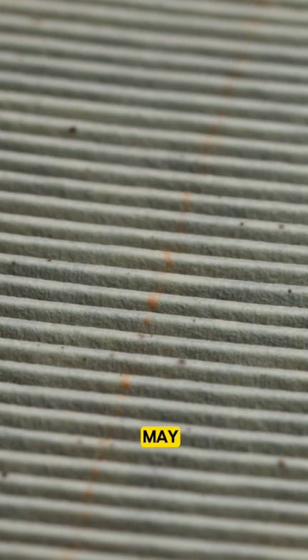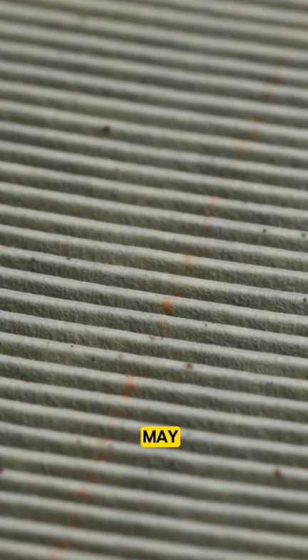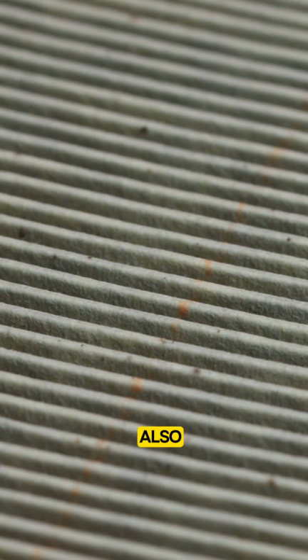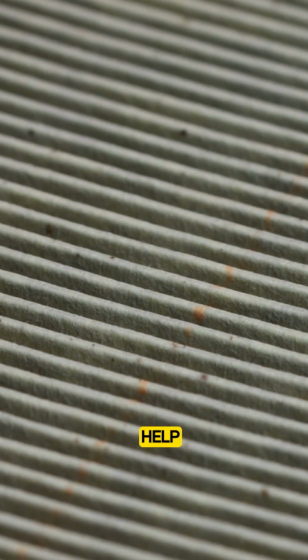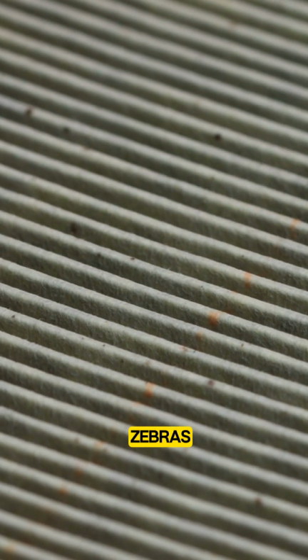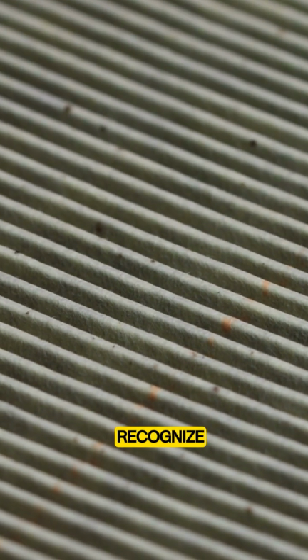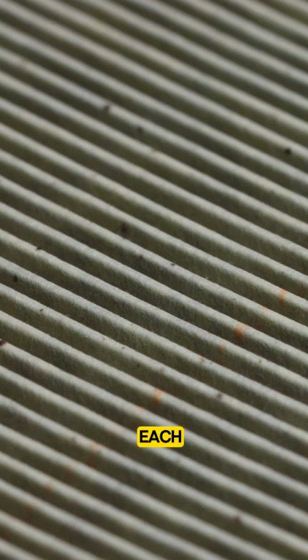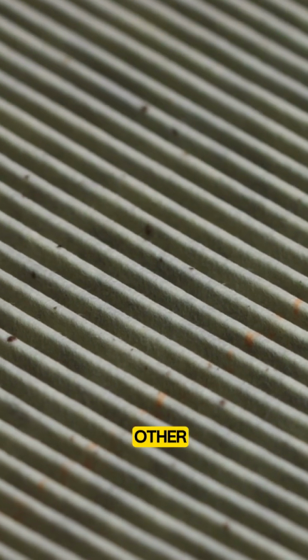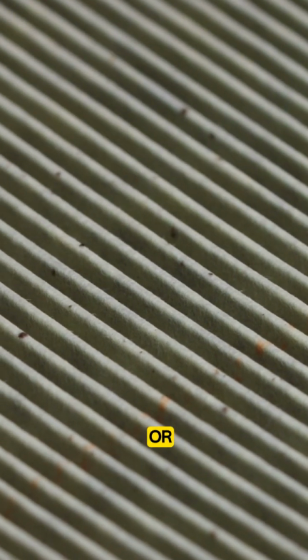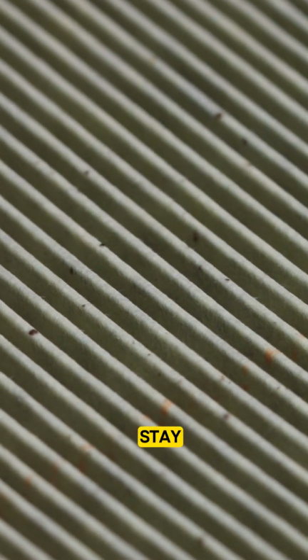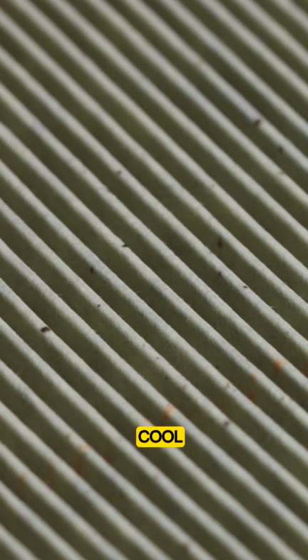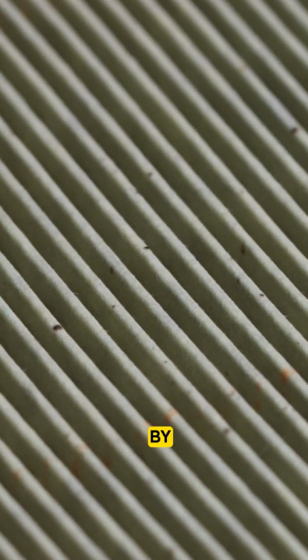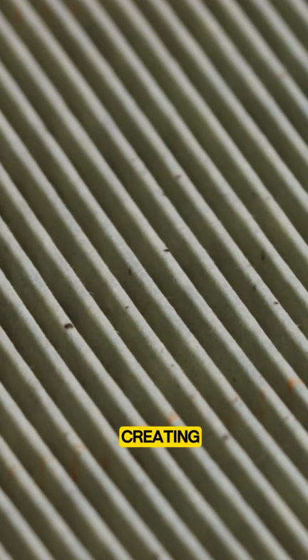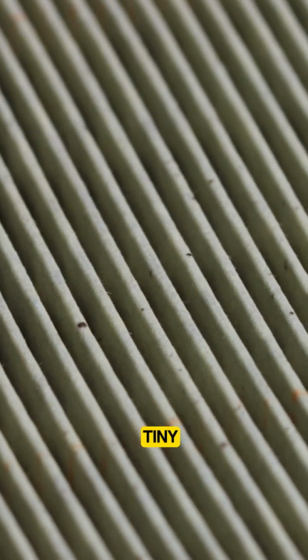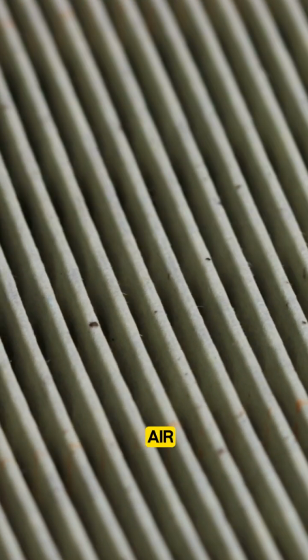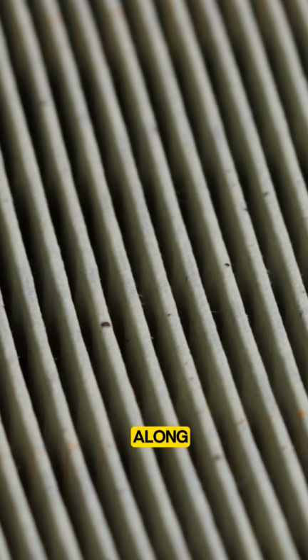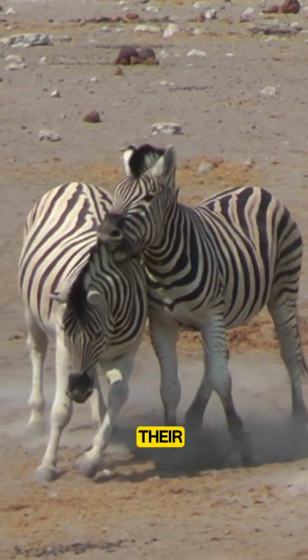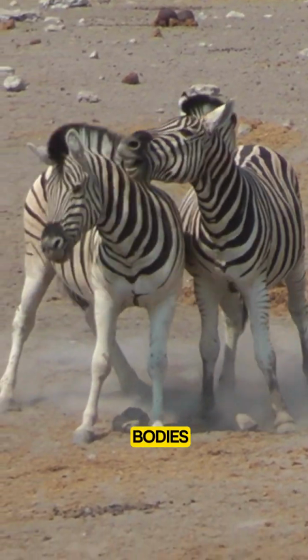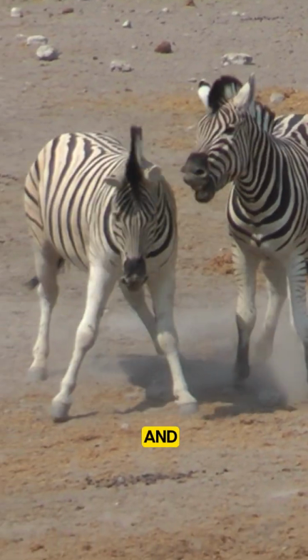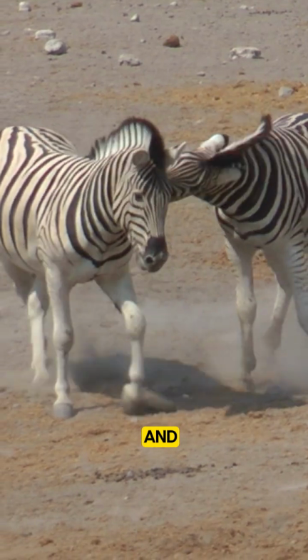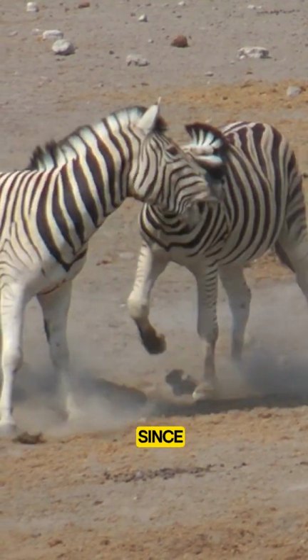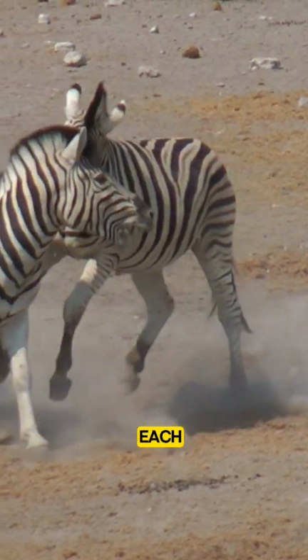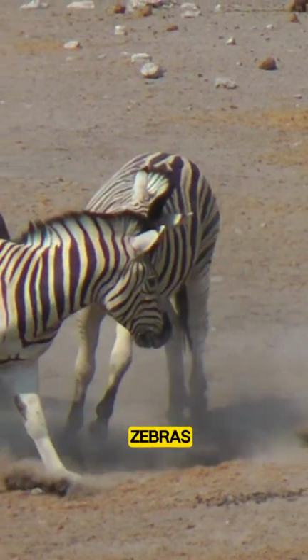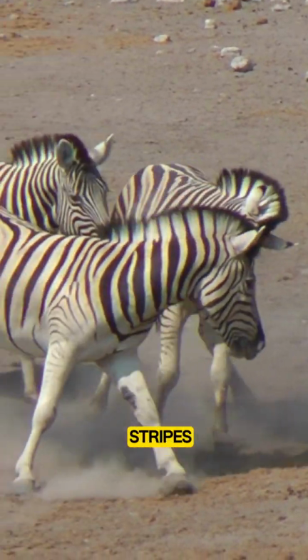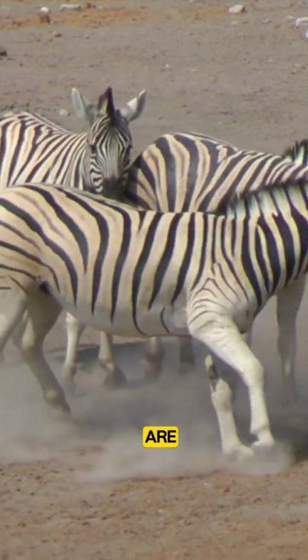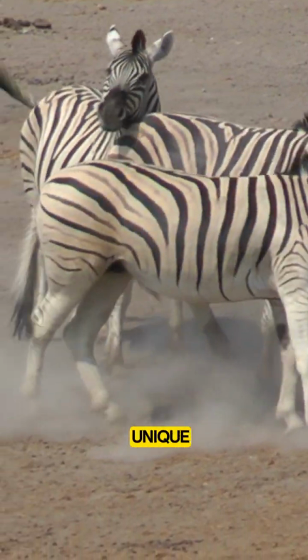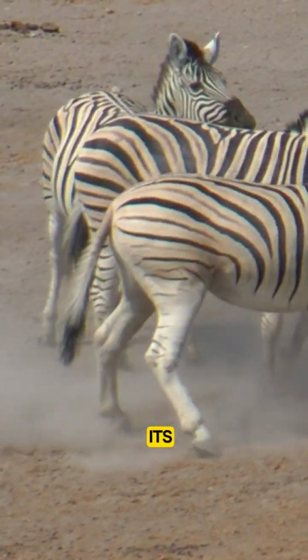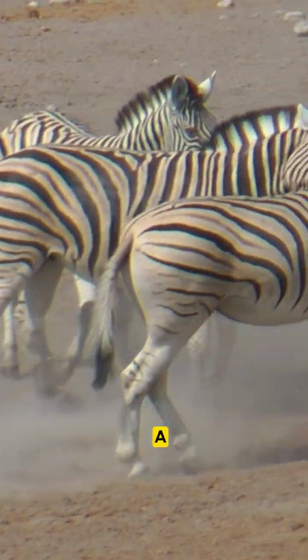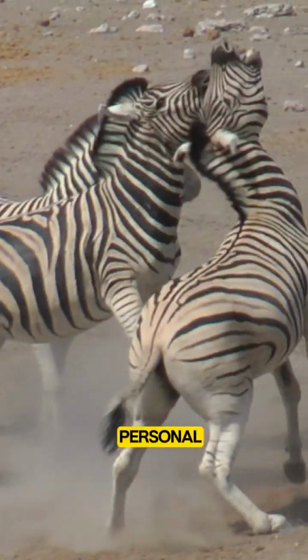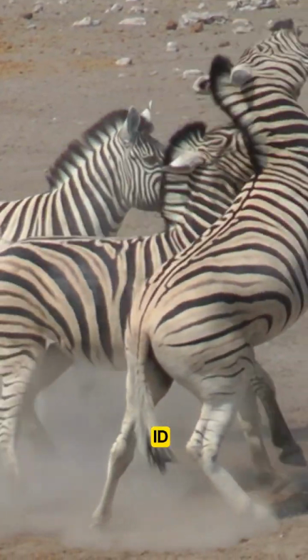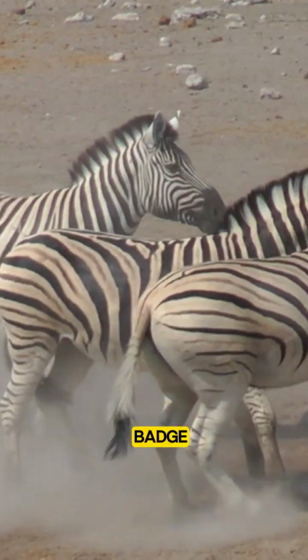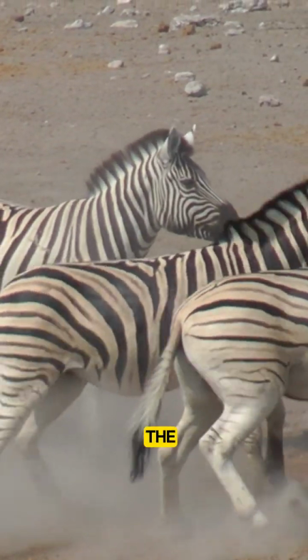Stripes may also help zebras recognize each other or stay cool by creating tiny air currents along their bodies. And since each zebra's stripes are unique, it's like a personal ID badge in the wild.